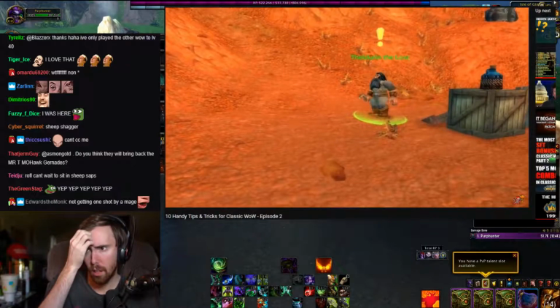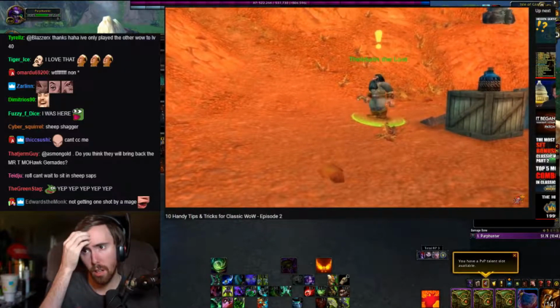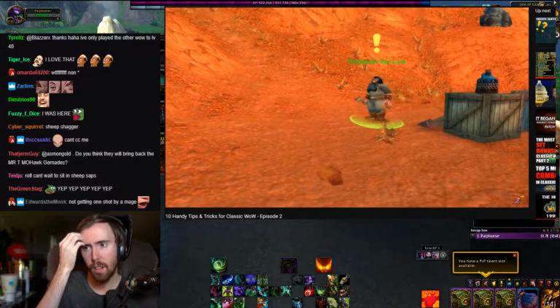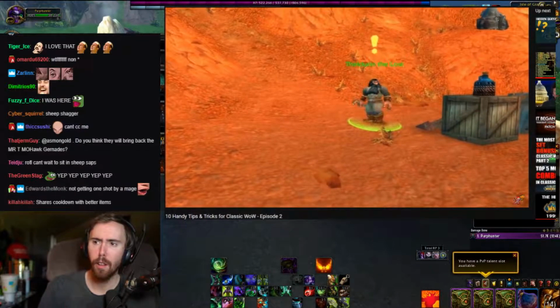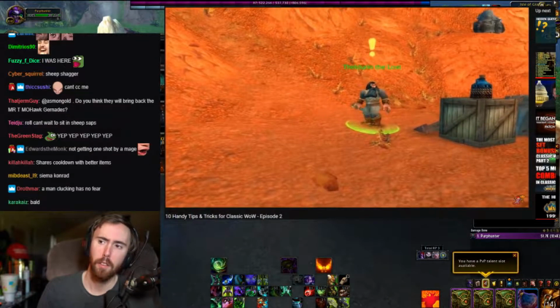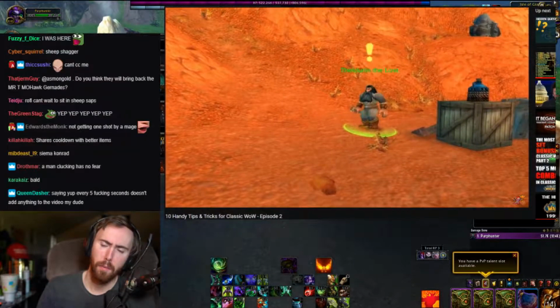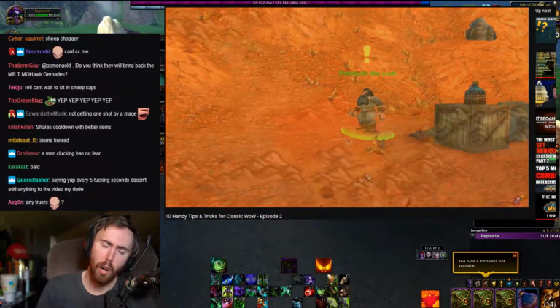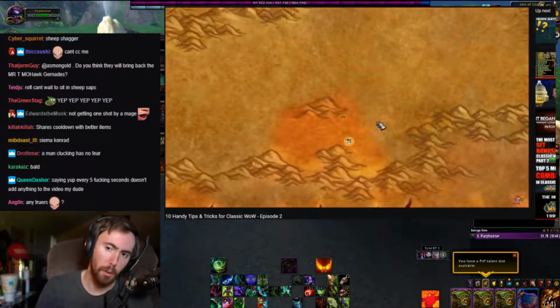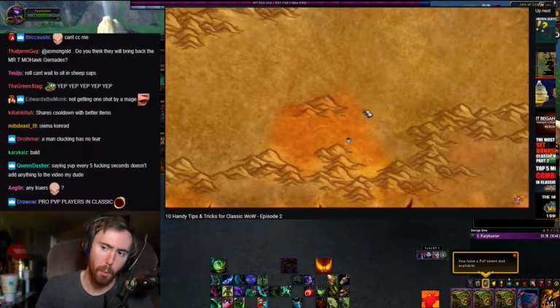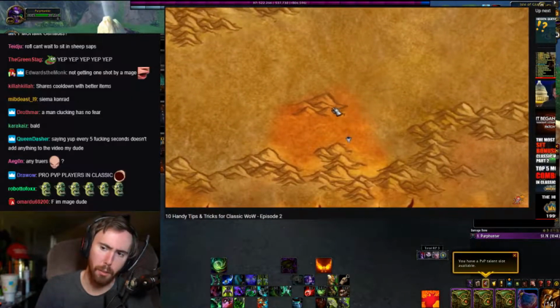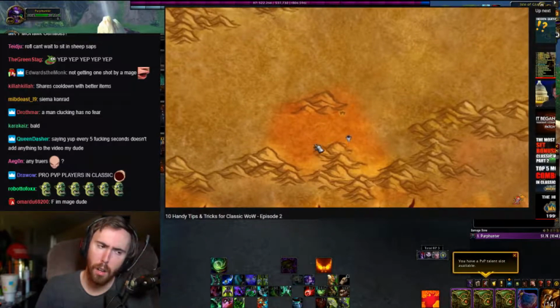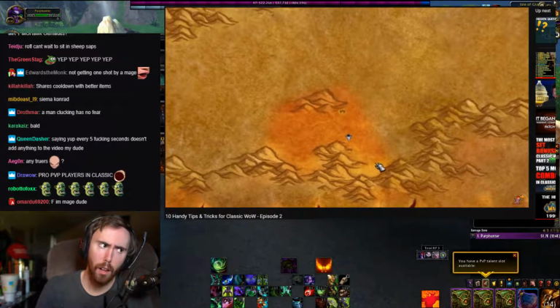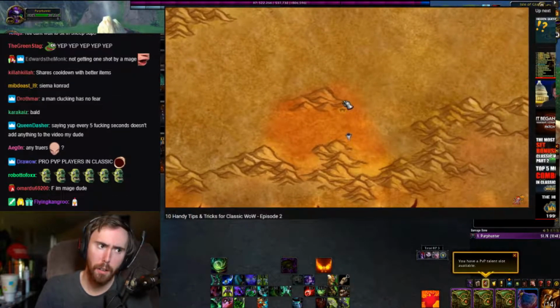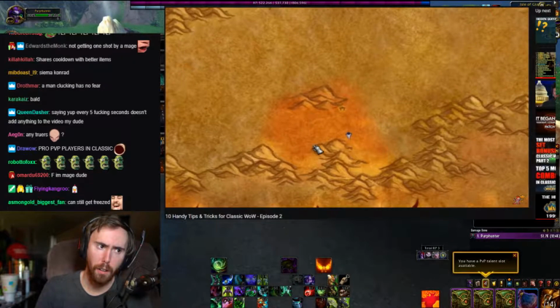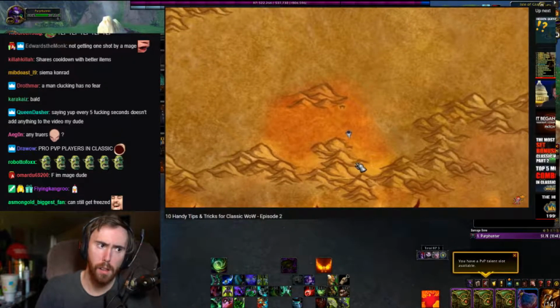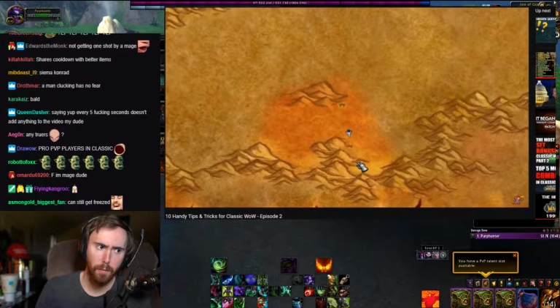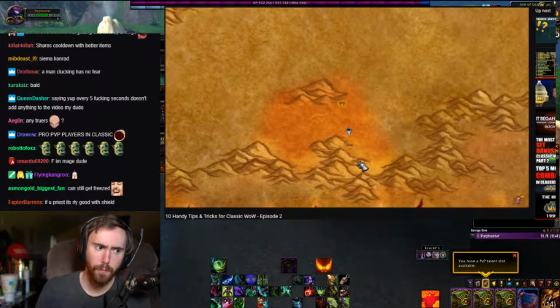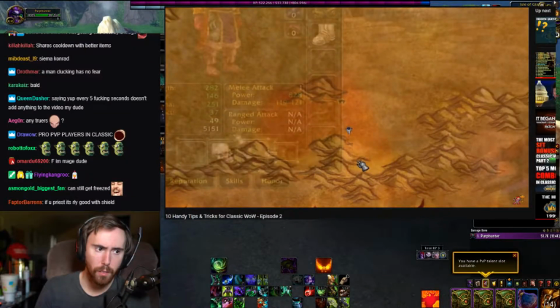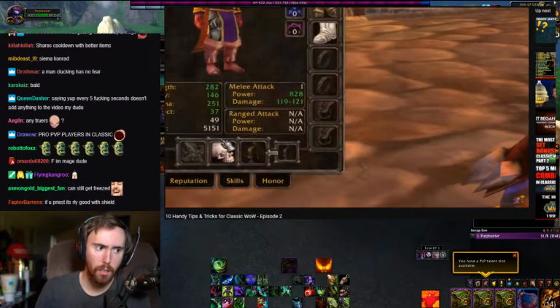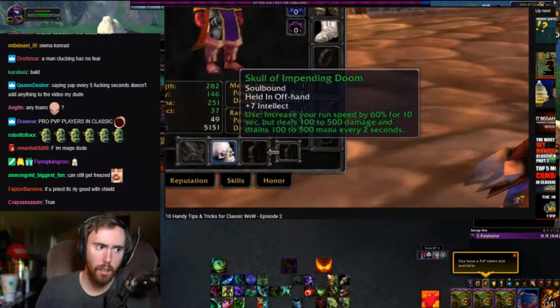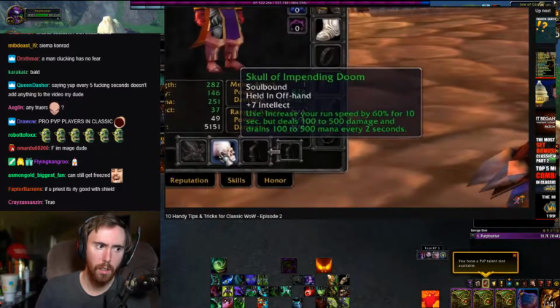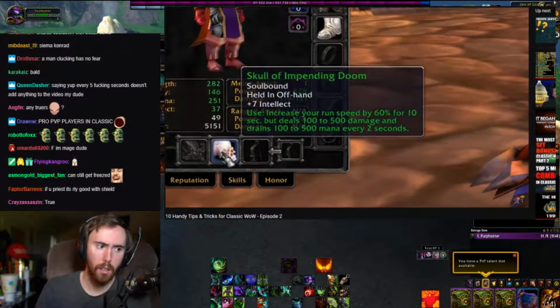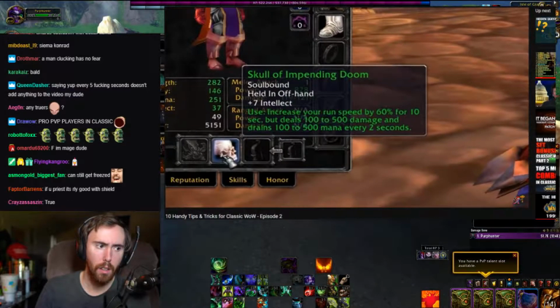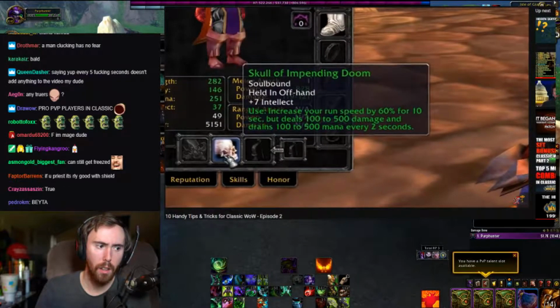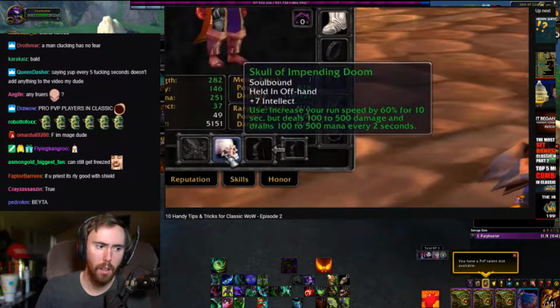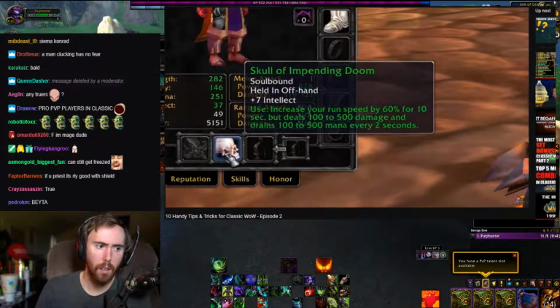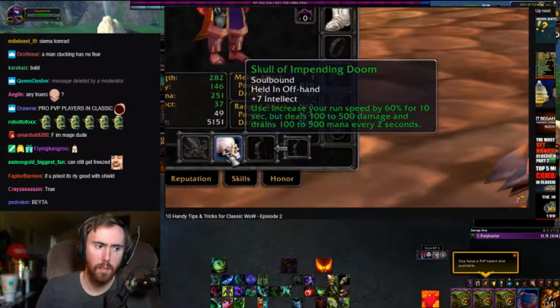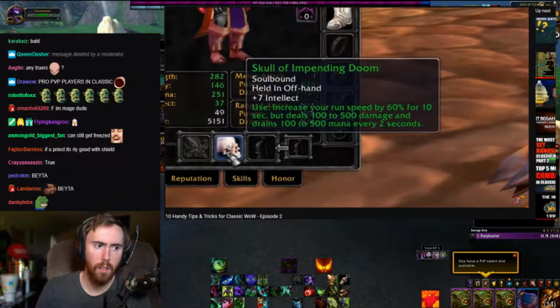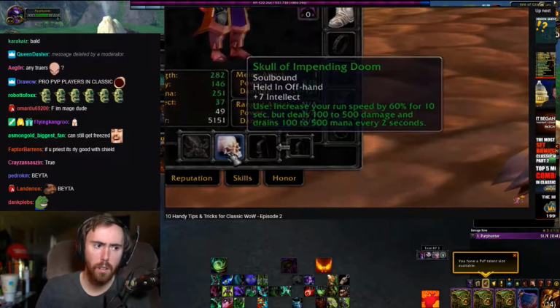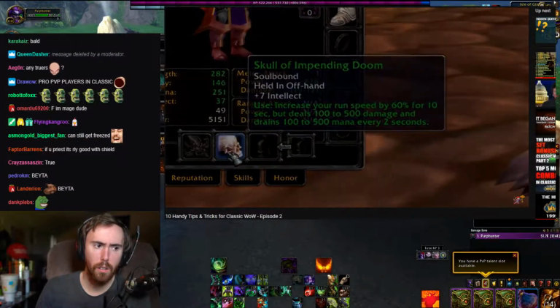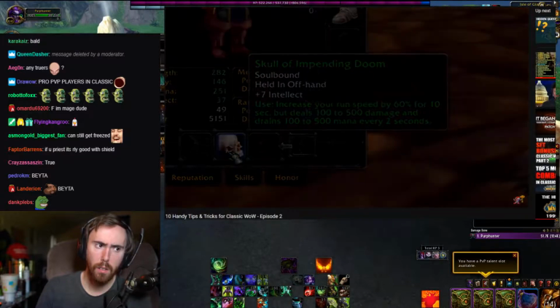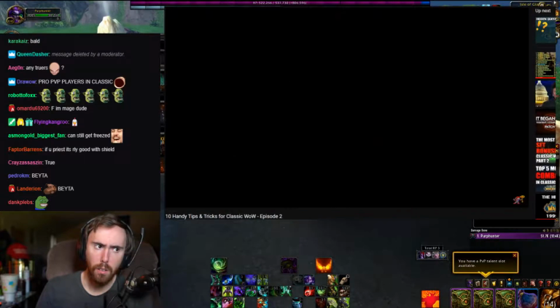You get it from a short chain started by Theldrin the Lost in the middle of nowhere in the Badlands, and it's available for both factions. Never ever vendor this item. A lot of people will make that mistake, not knowing just how powerful it is, which should give you an edge.